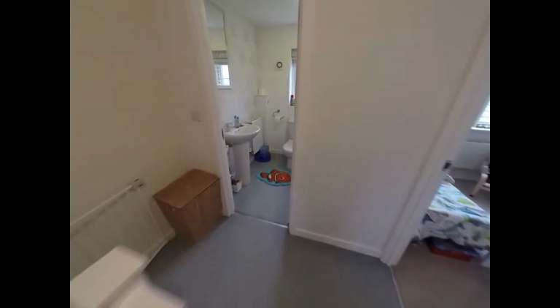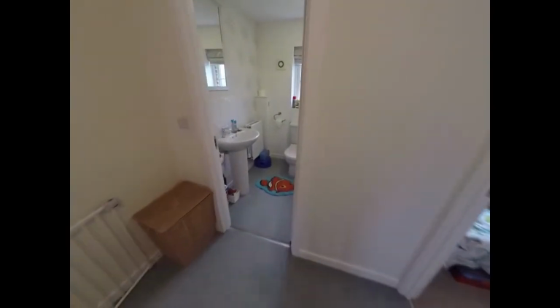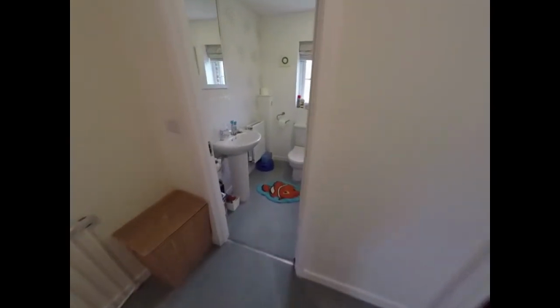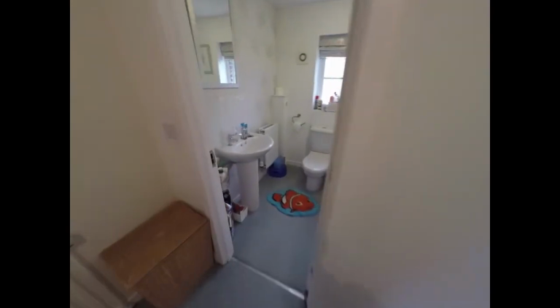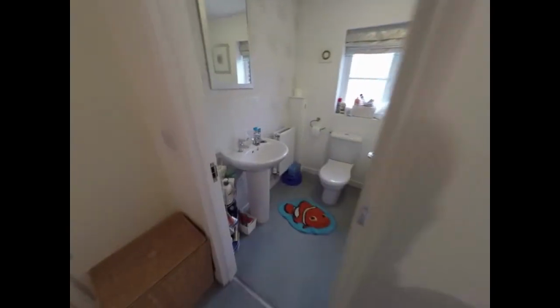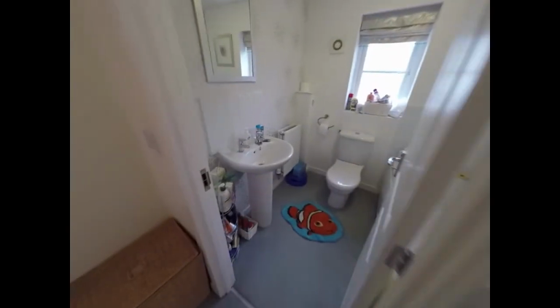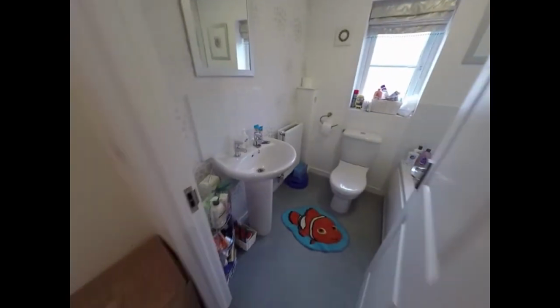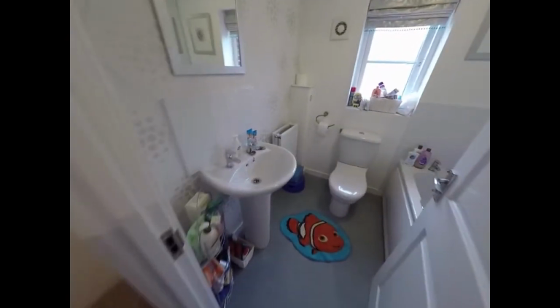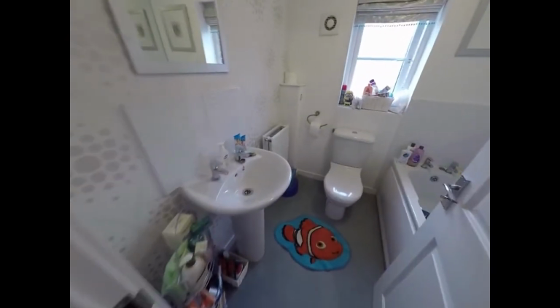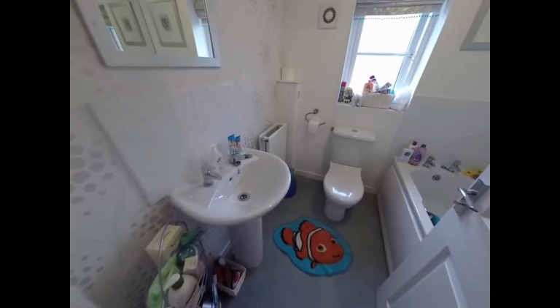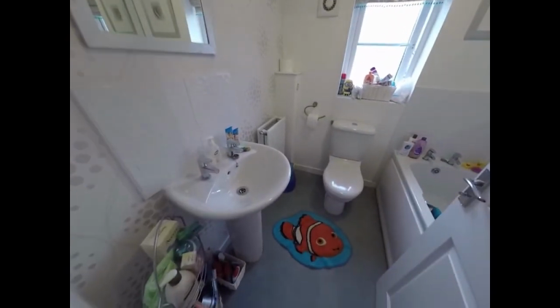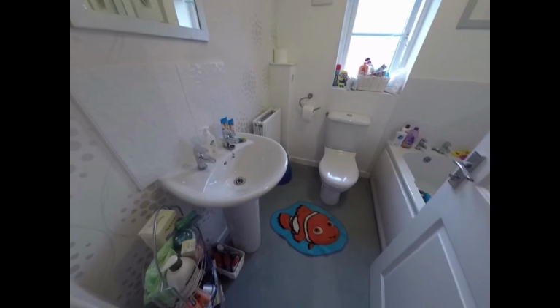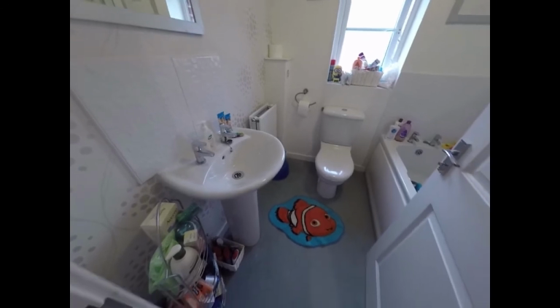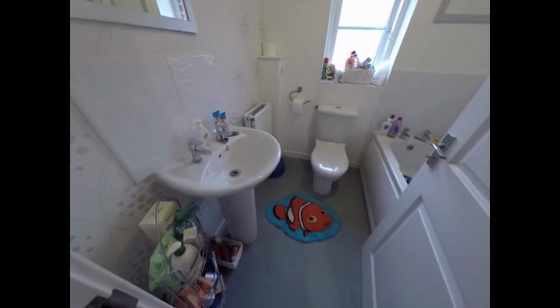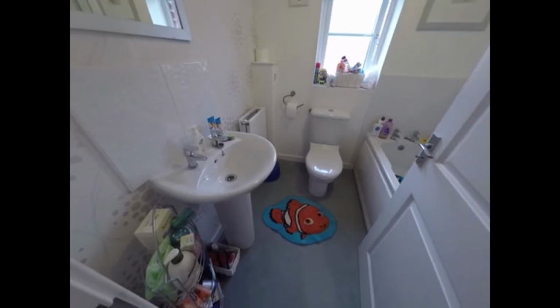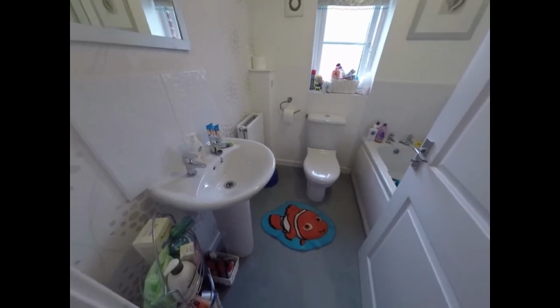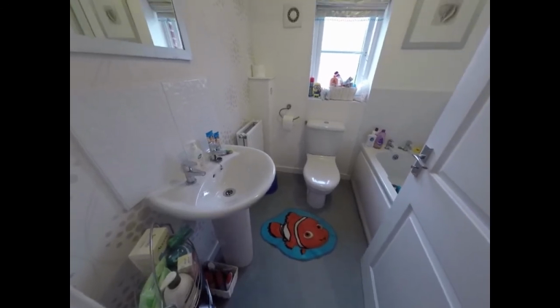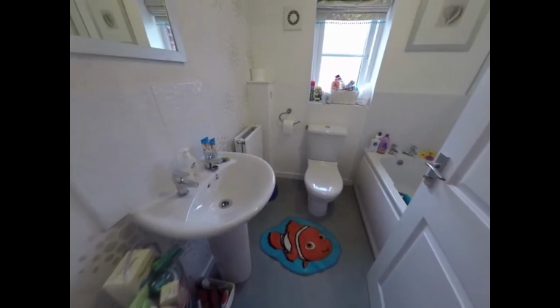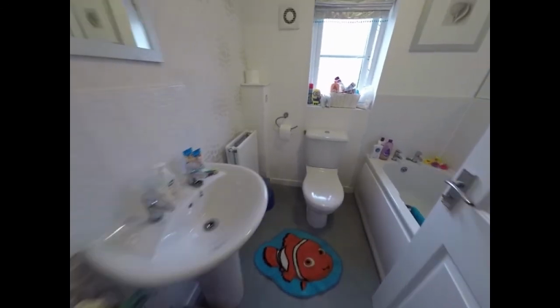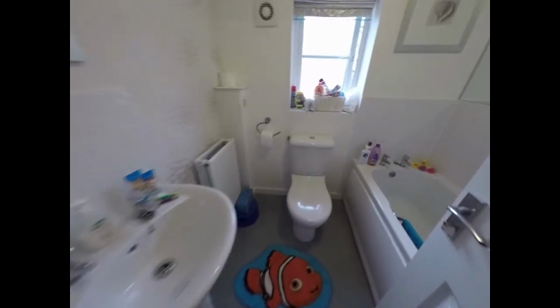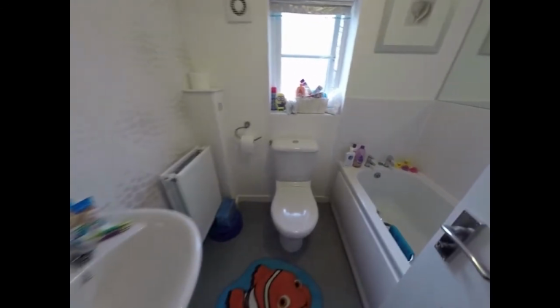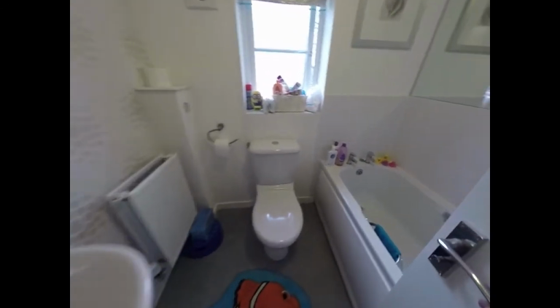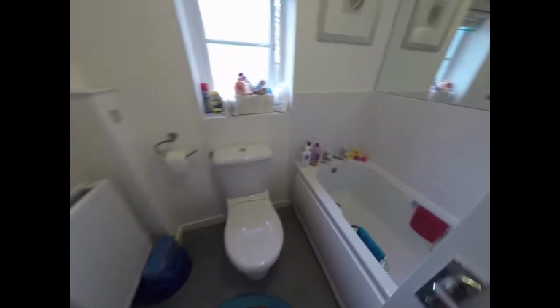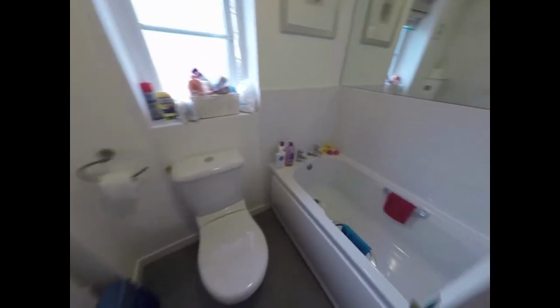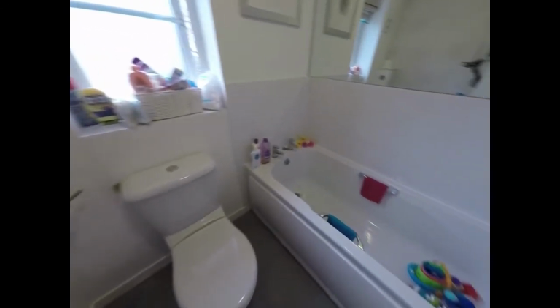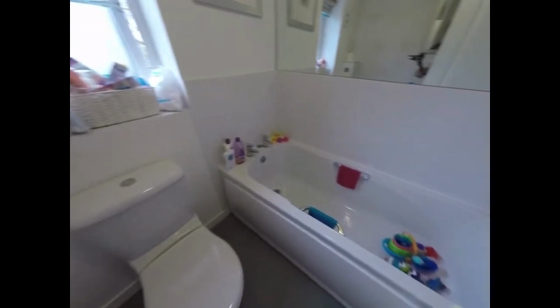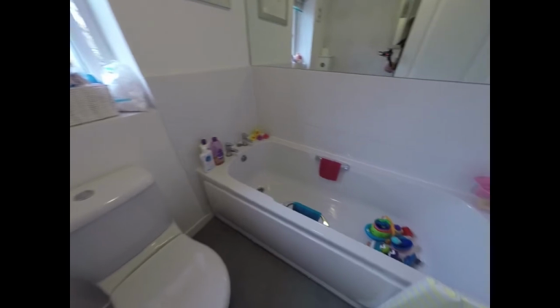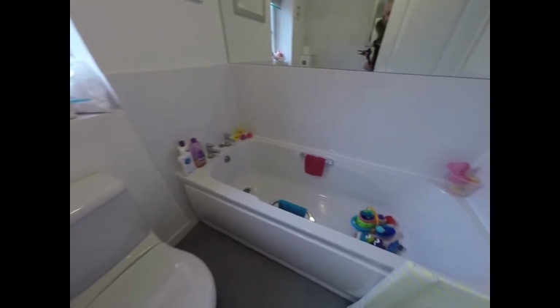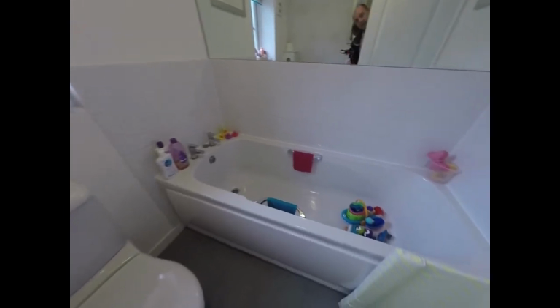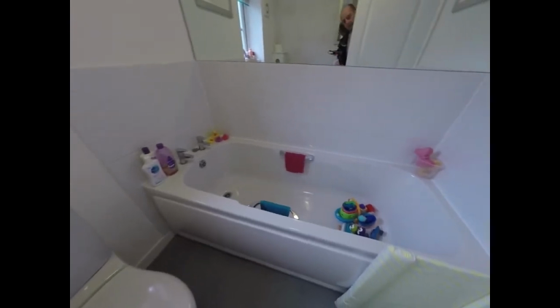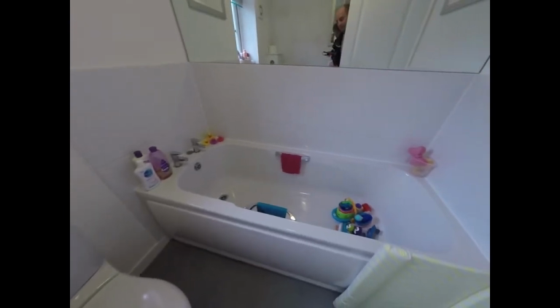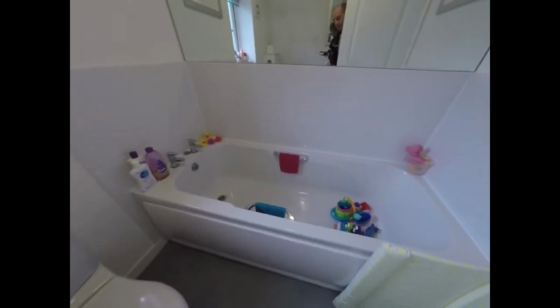And then we have the bathroom, with a WC, hand wash basin, and a bath.